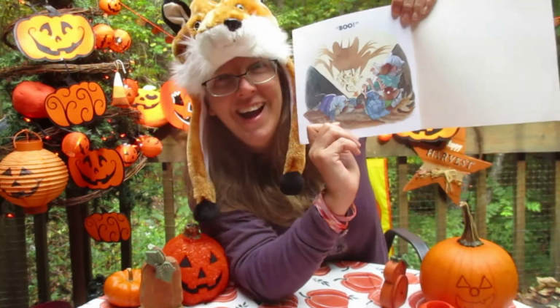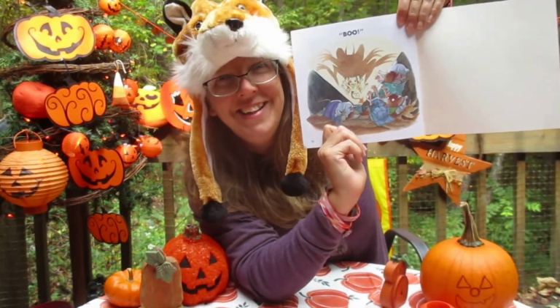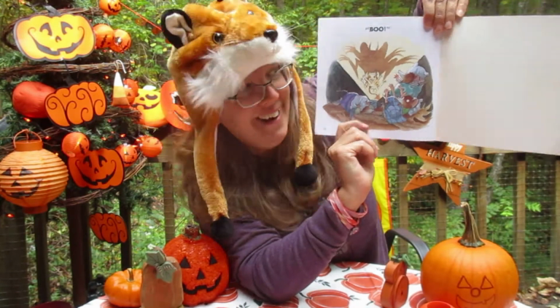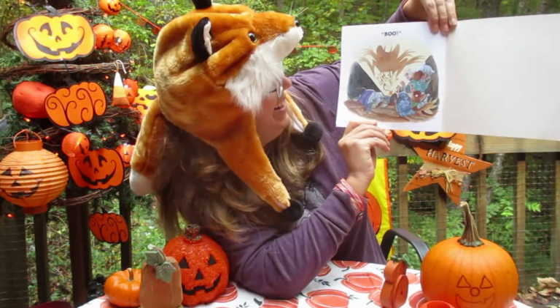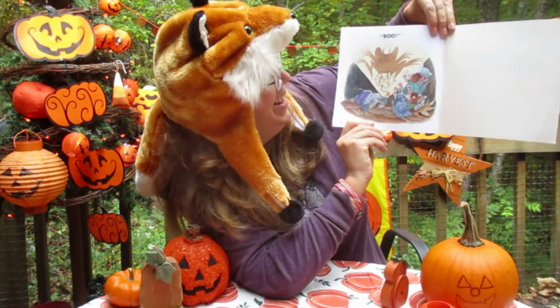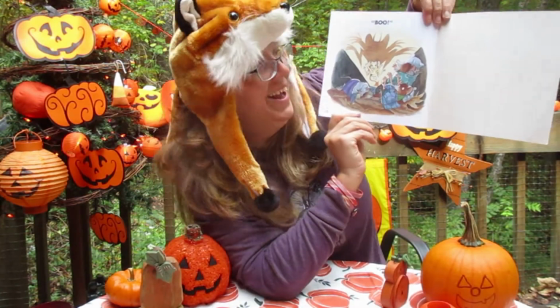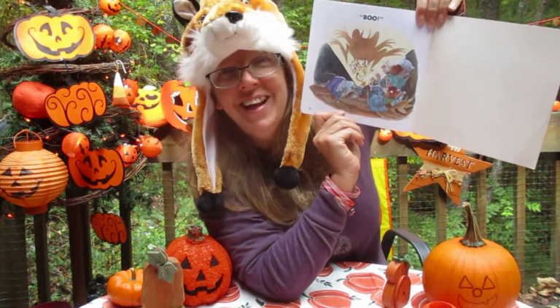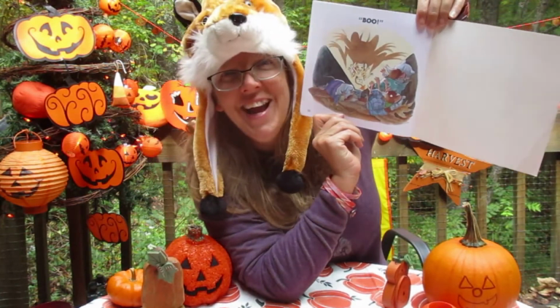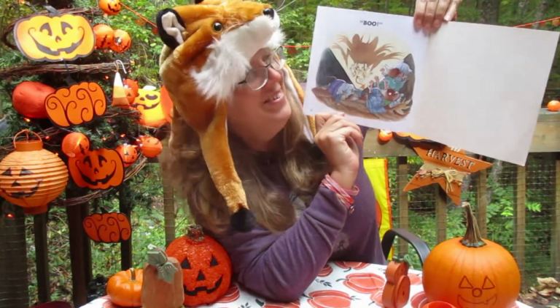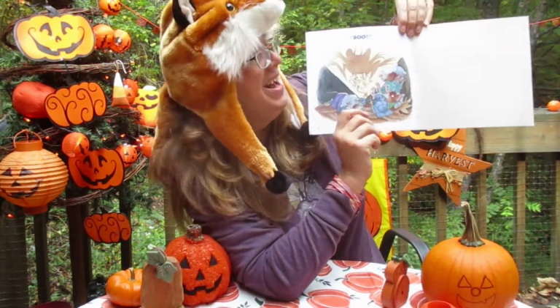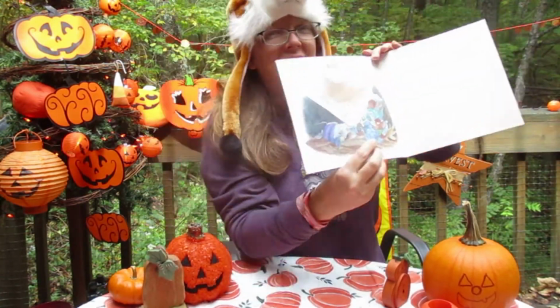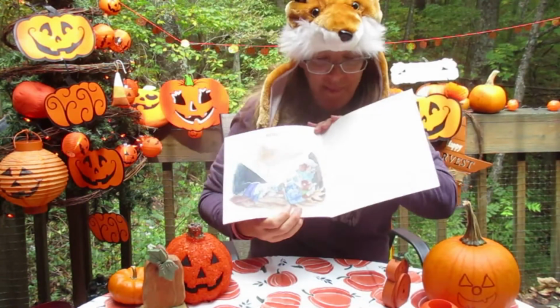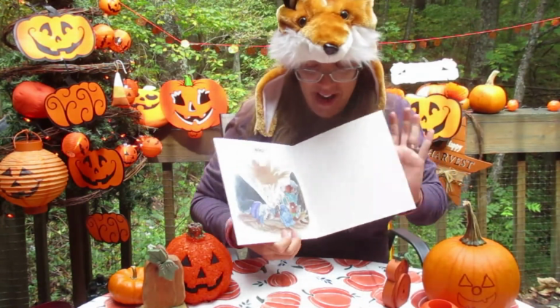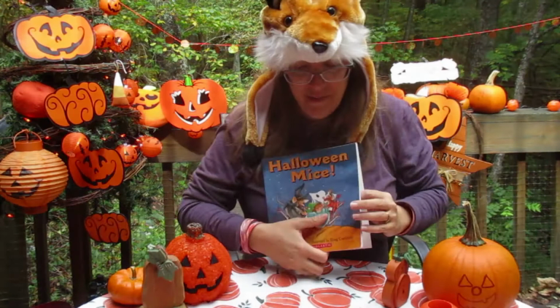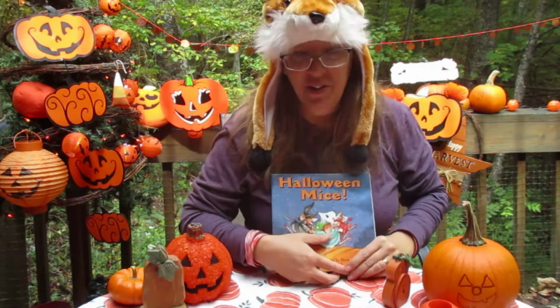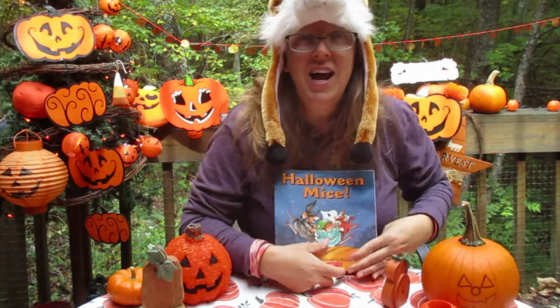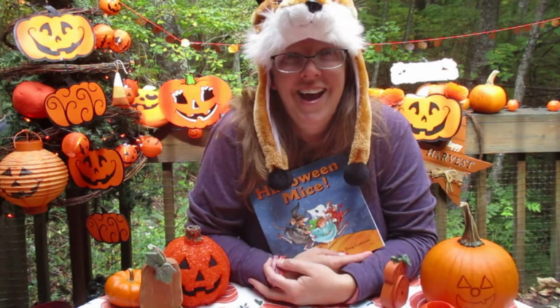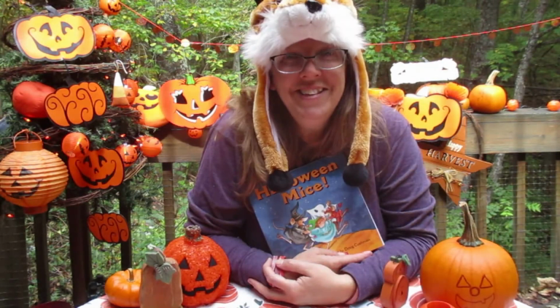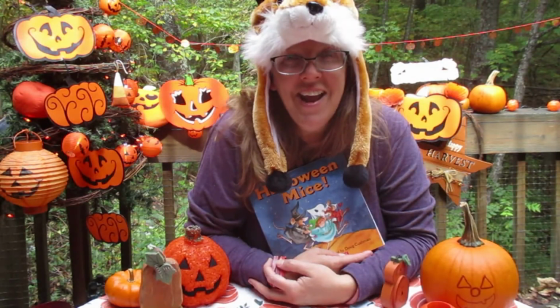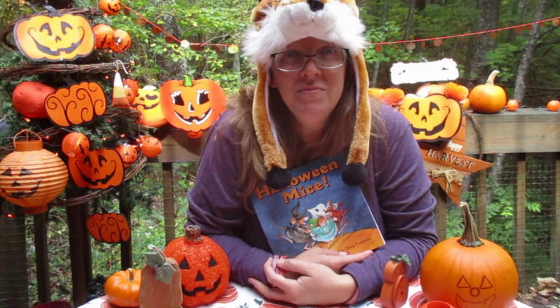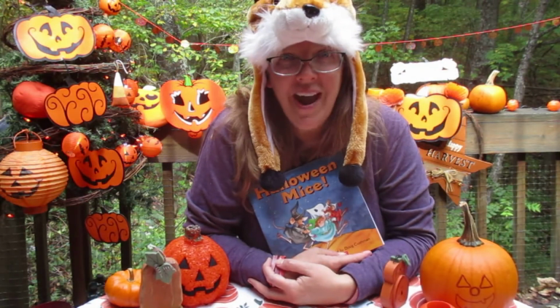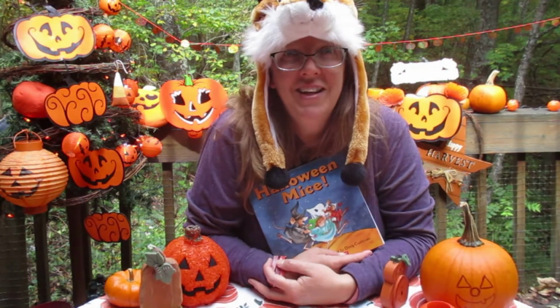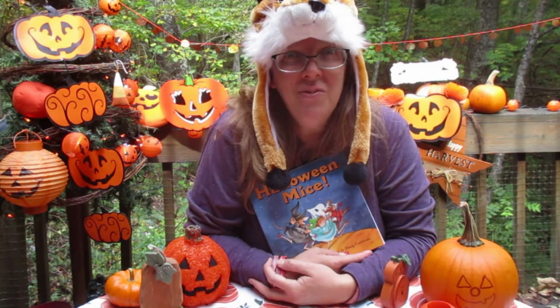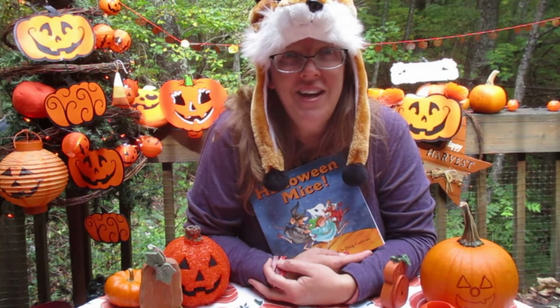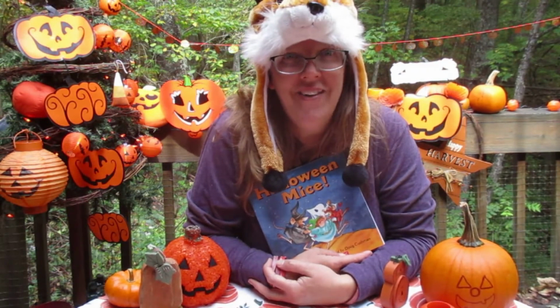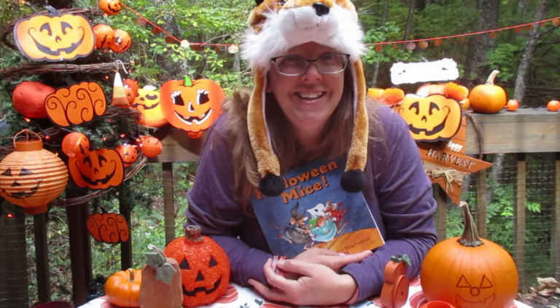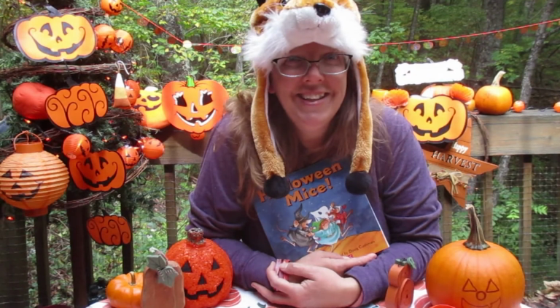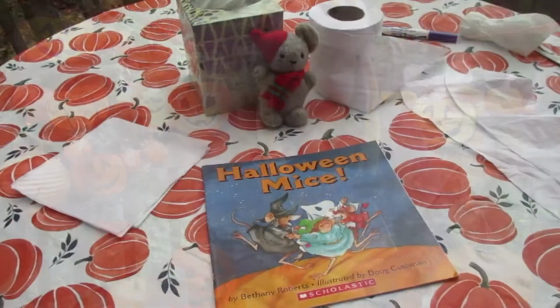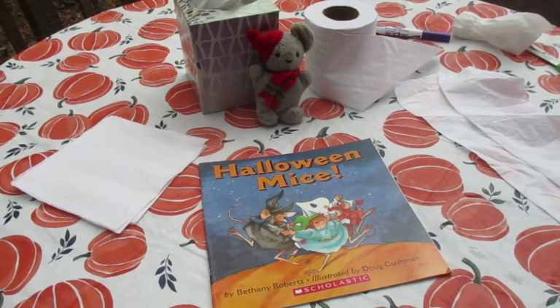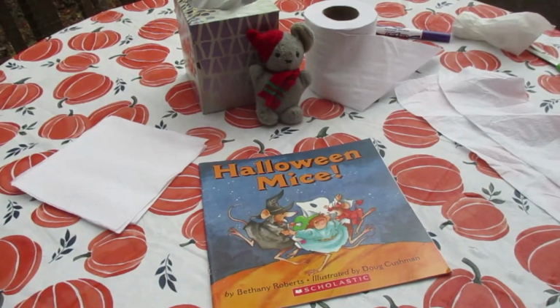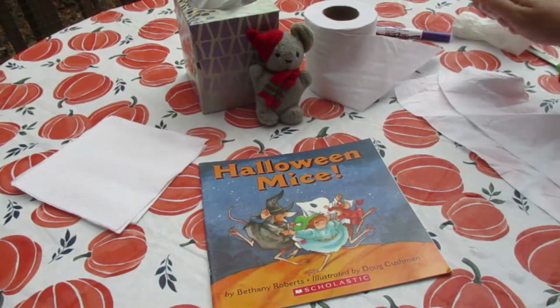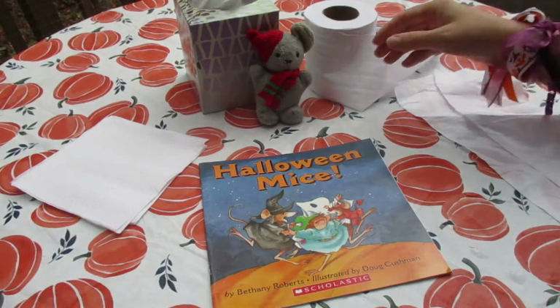Did you get scared? Look at that shadow. I hope you like my Halloween Mice story. I think today we should make a craft — that would be fun! You ready? Okay, it's craft time!